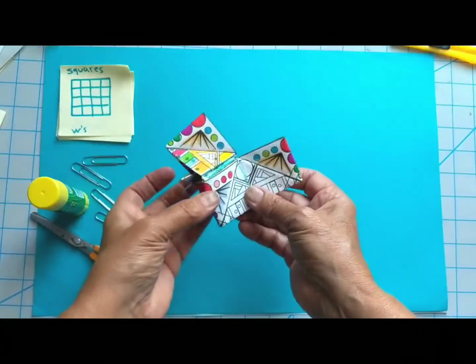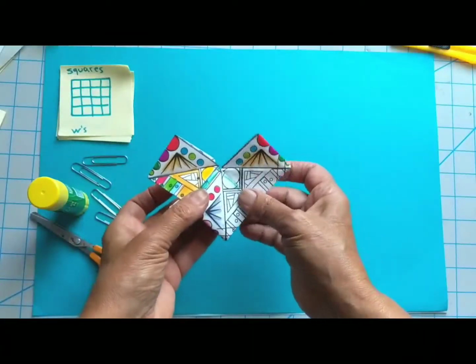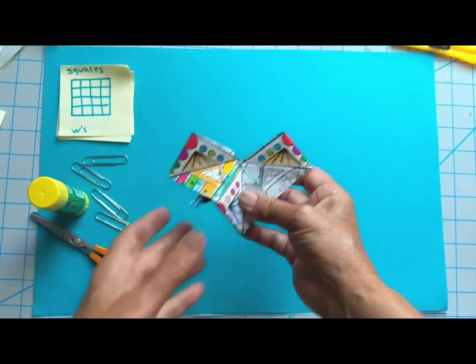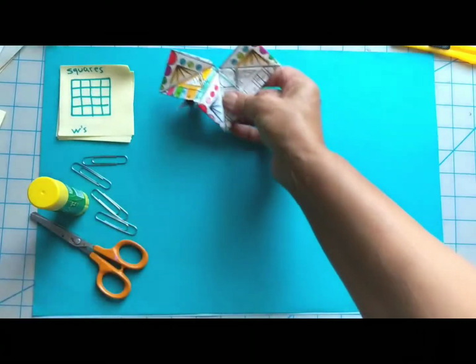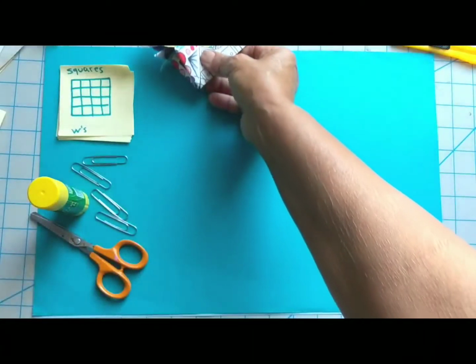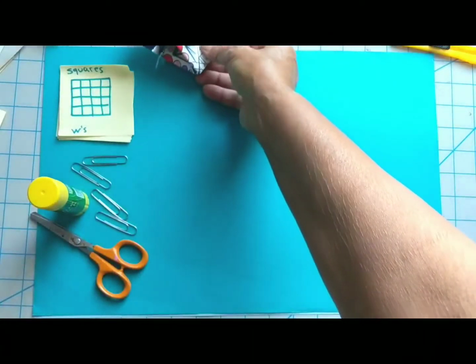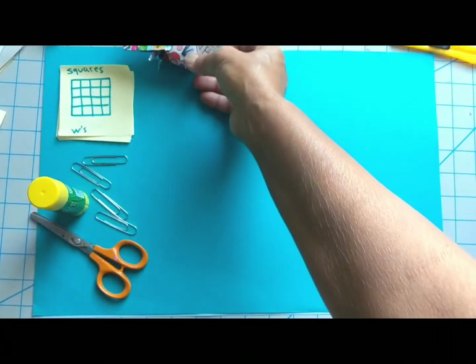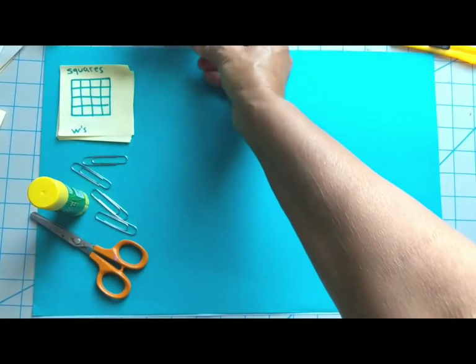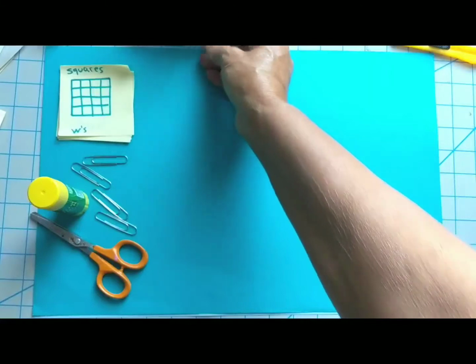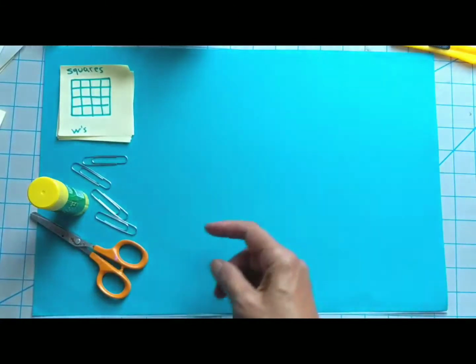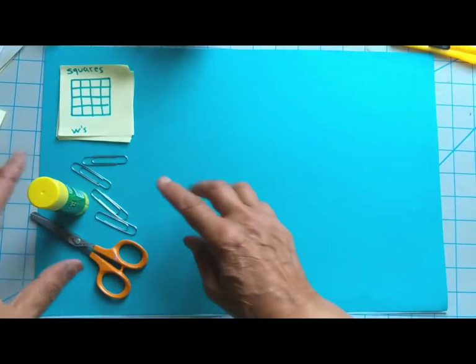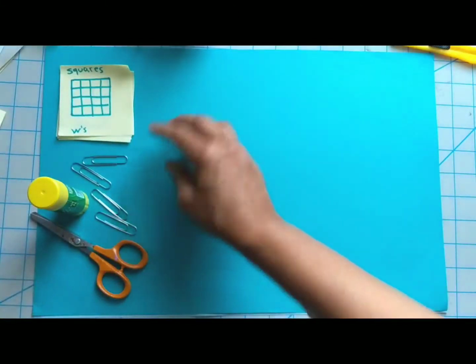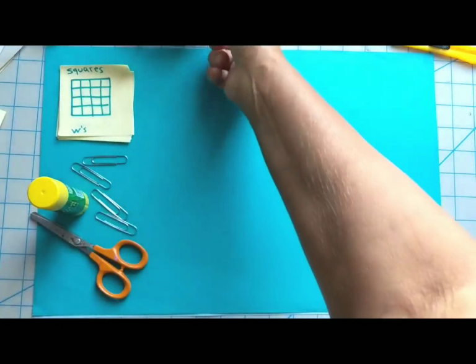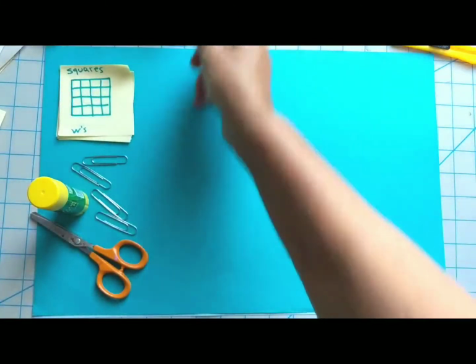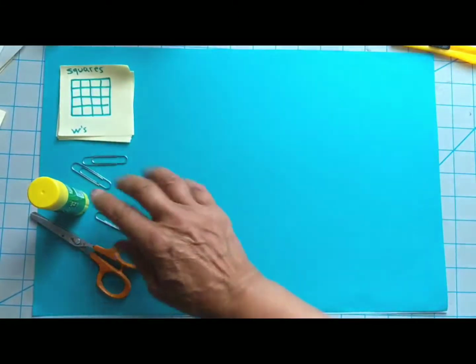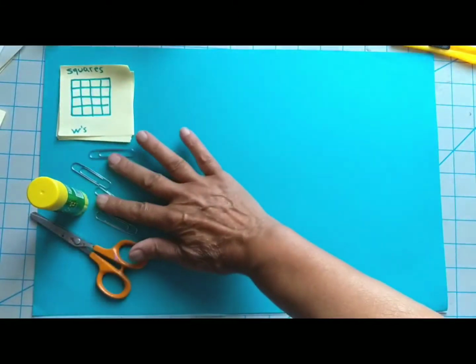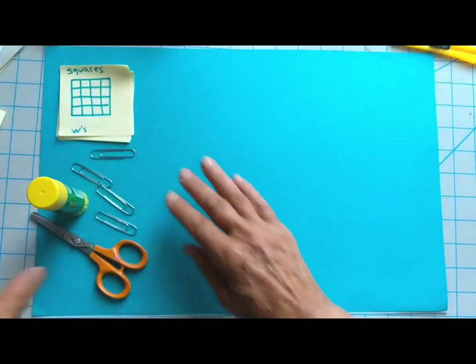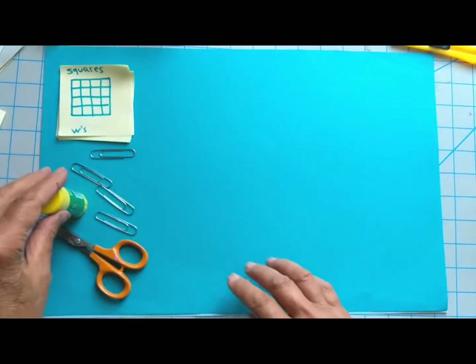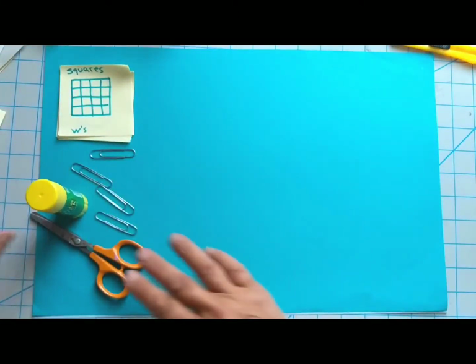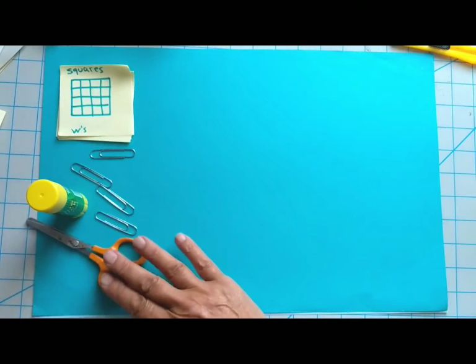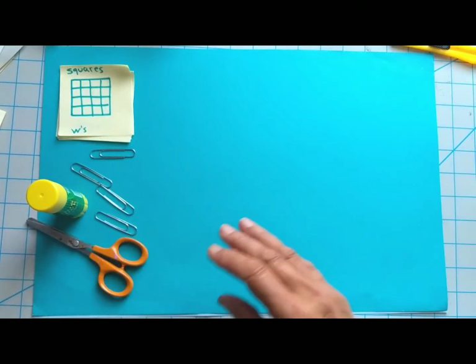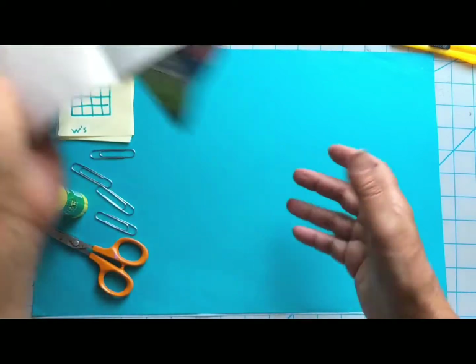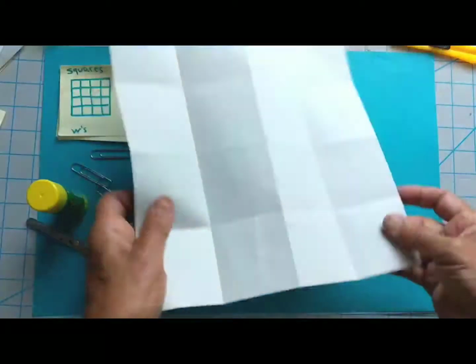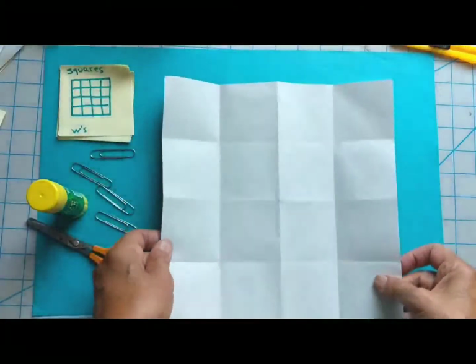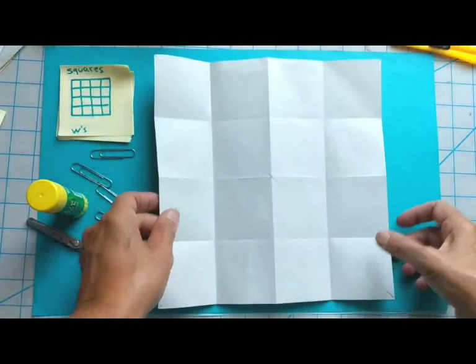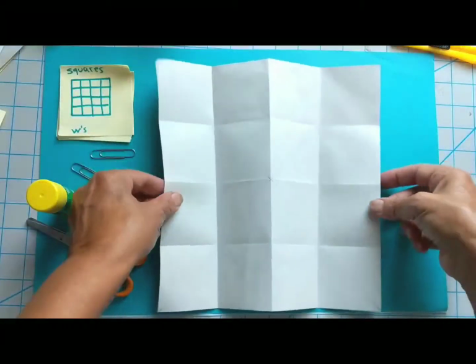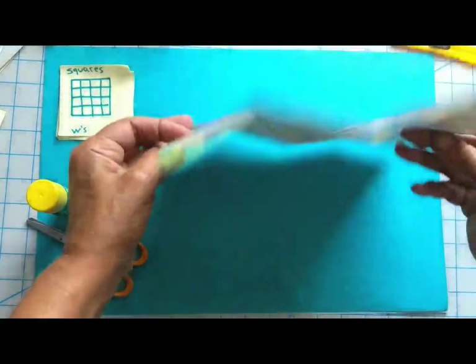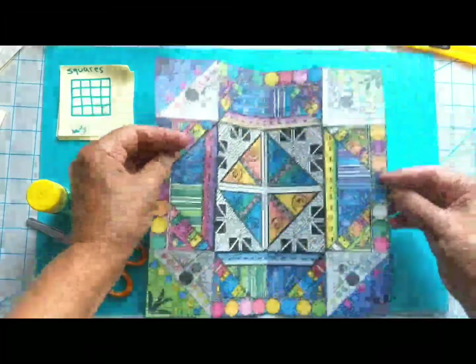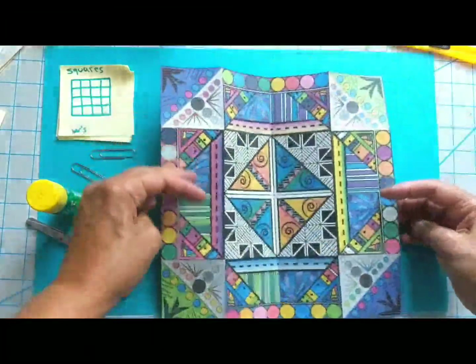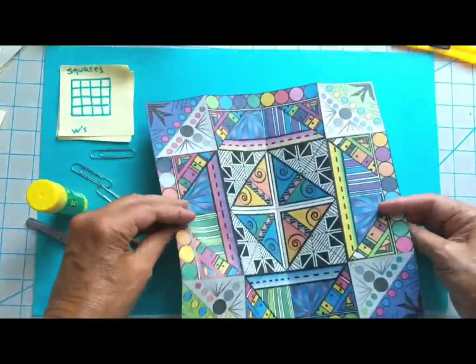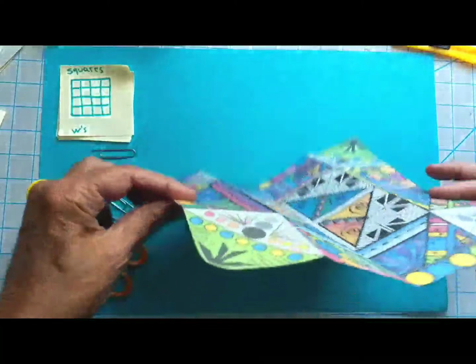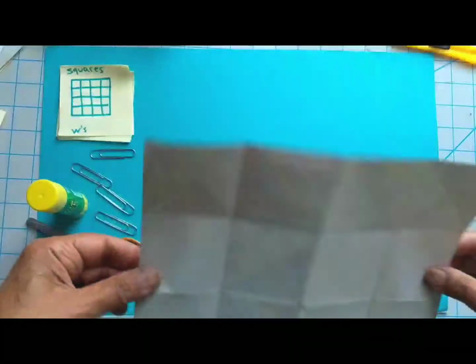So what you'll need is a few paper clips, some glue, scissors, and a square. I've got this square here — it's printed on one side because you only end up seeing one side.